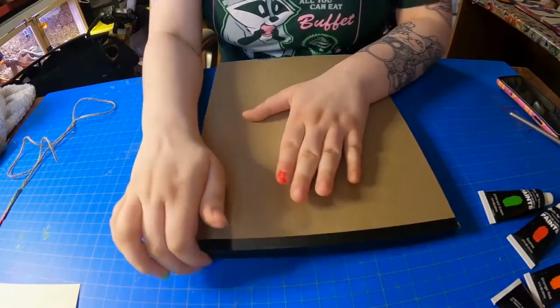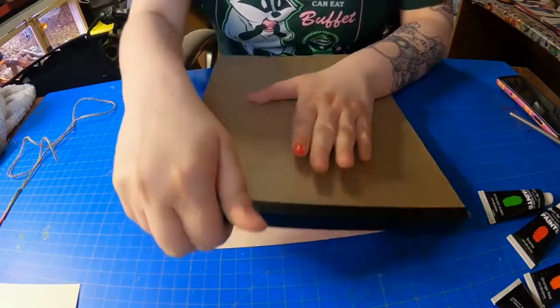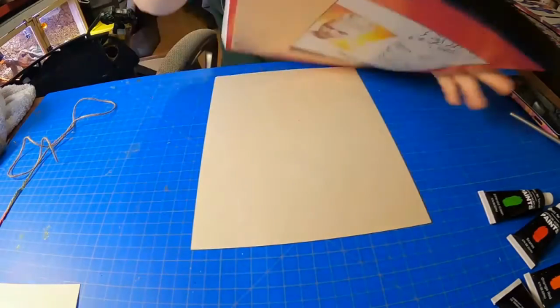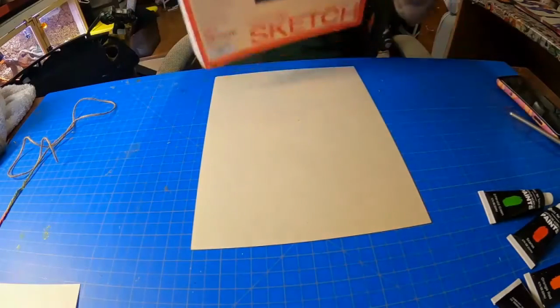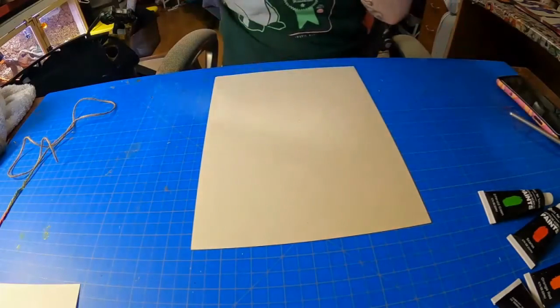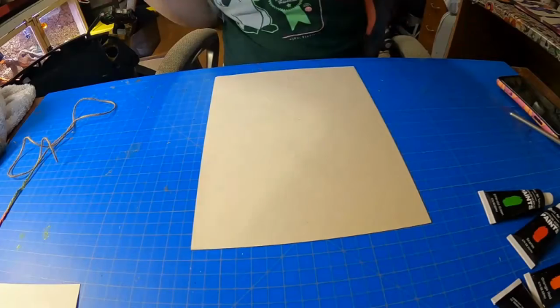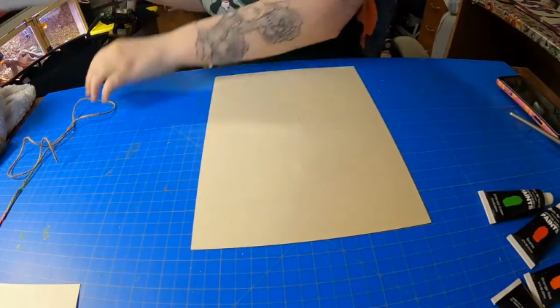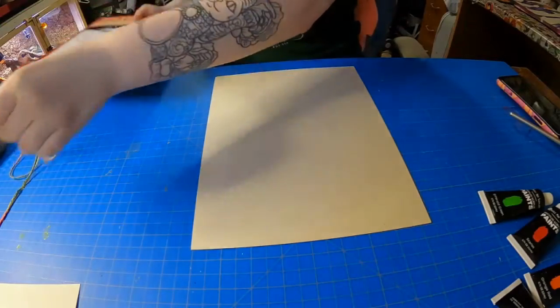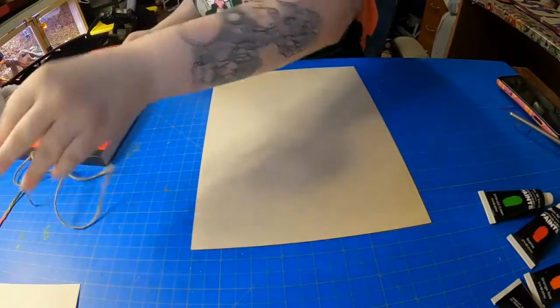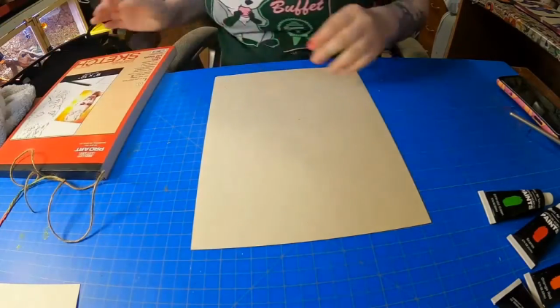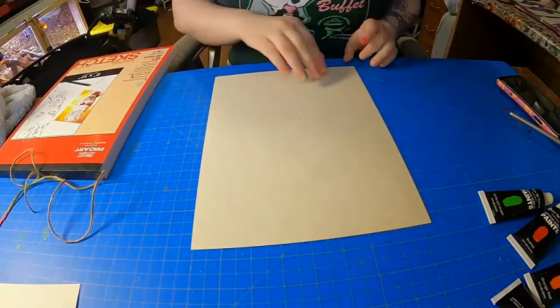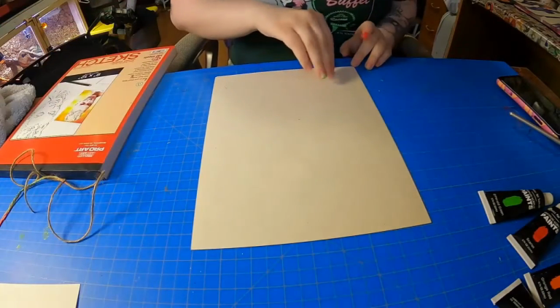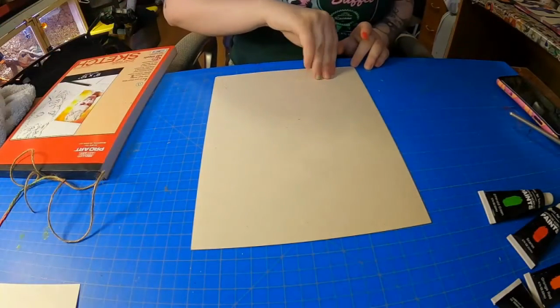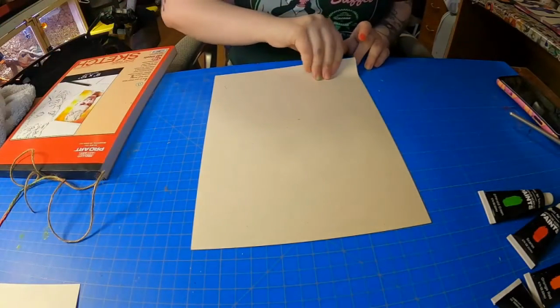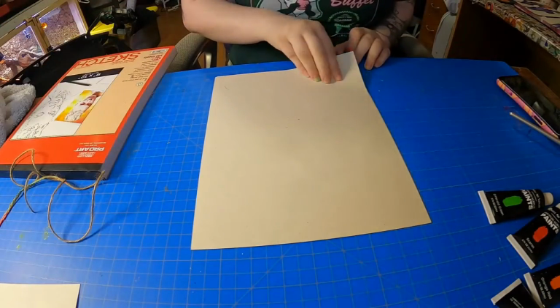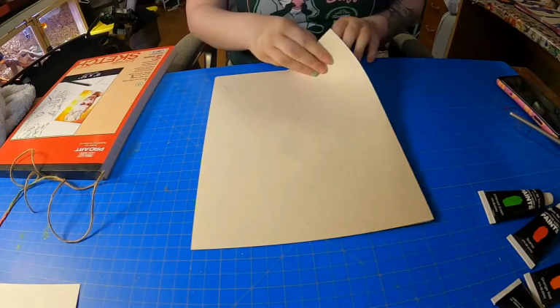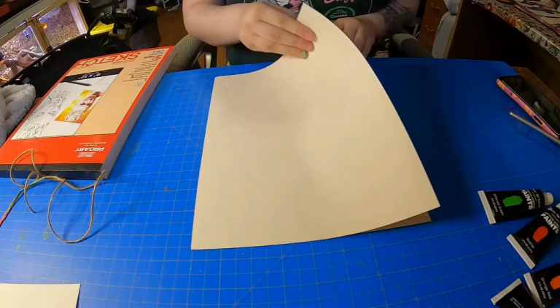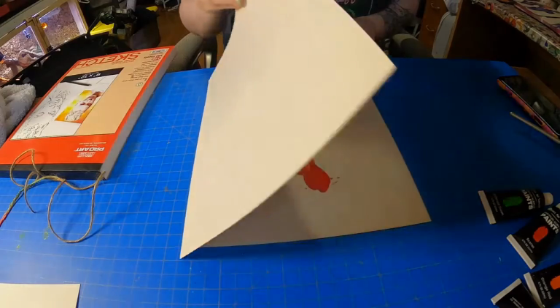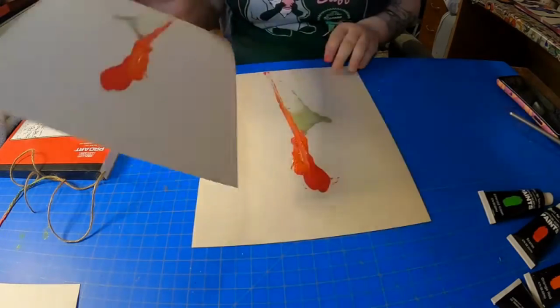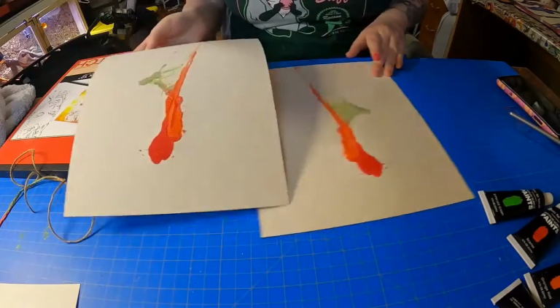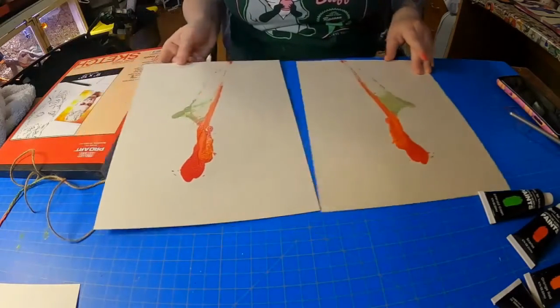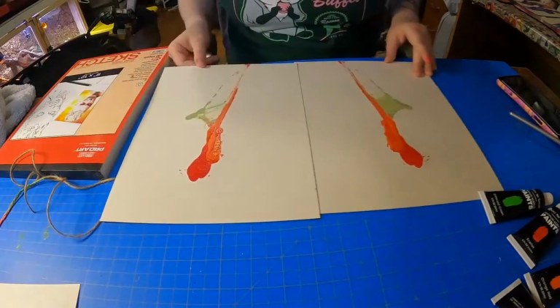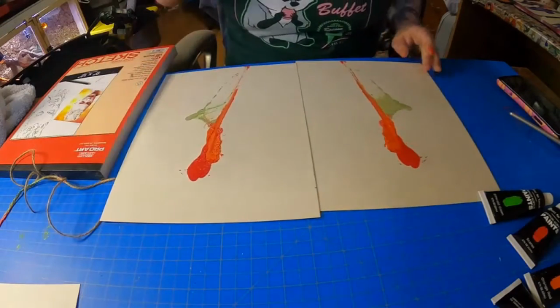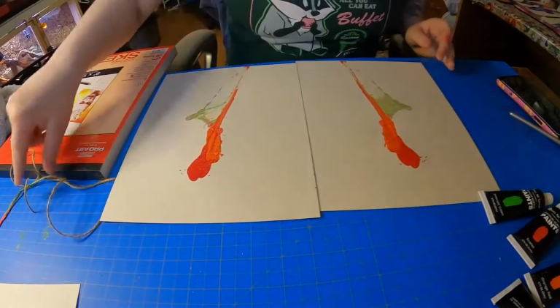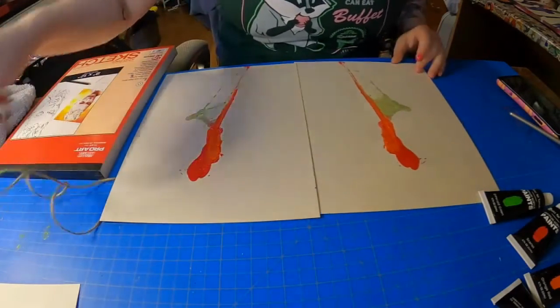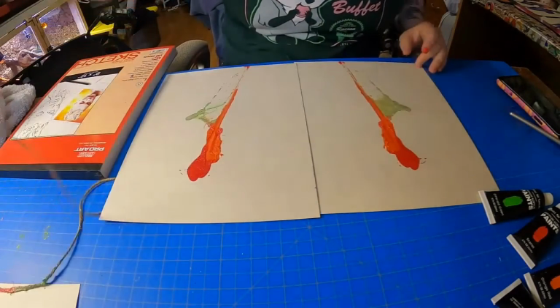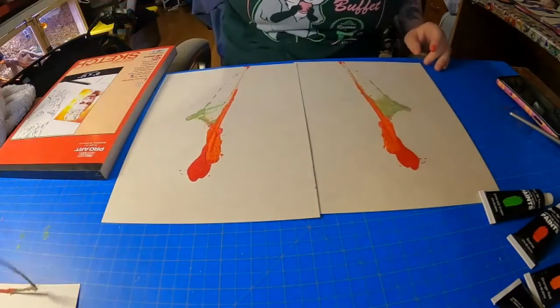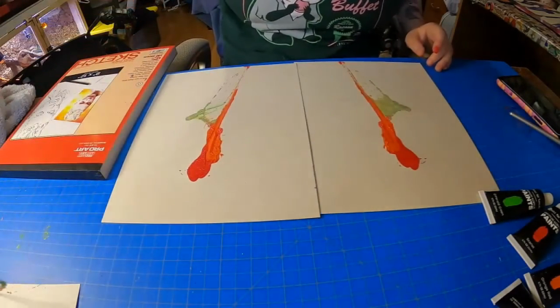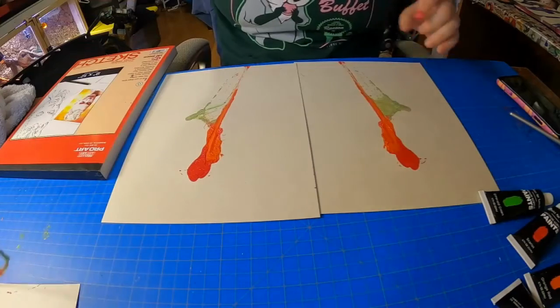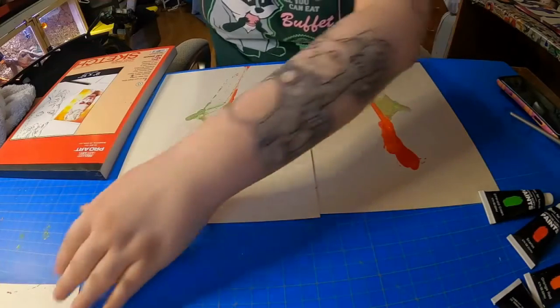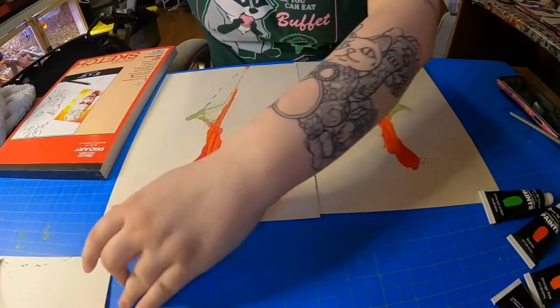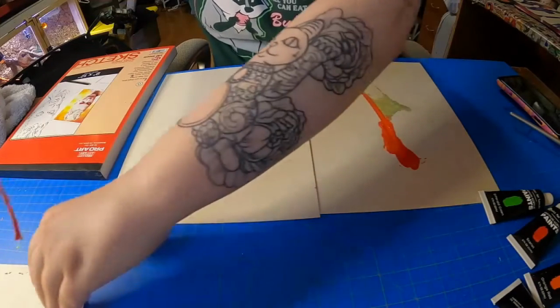Then when you take your heavy book off, or whatever you're using, and open your painting, it should have something like that — something cool.